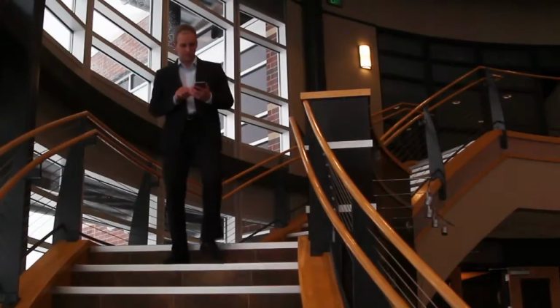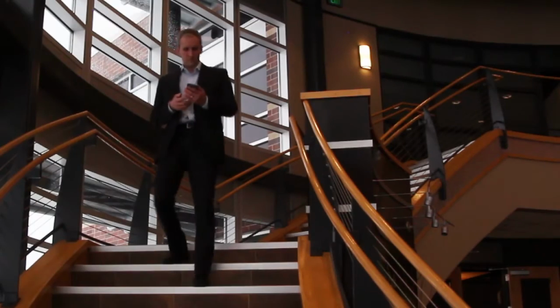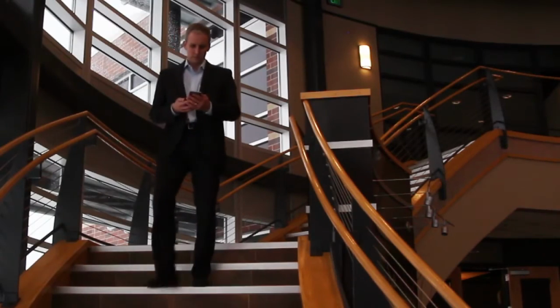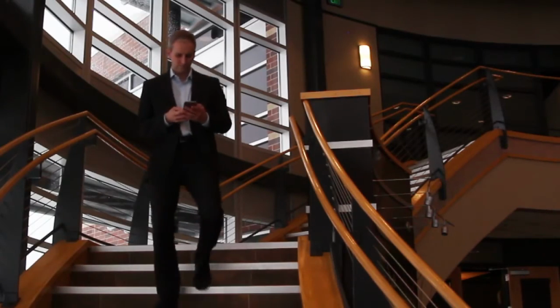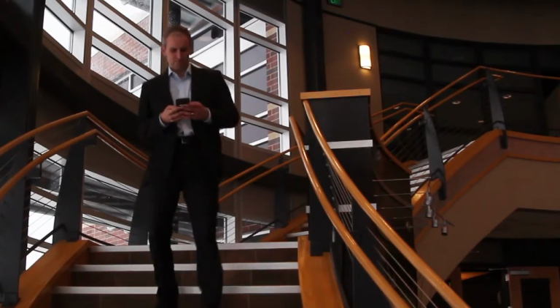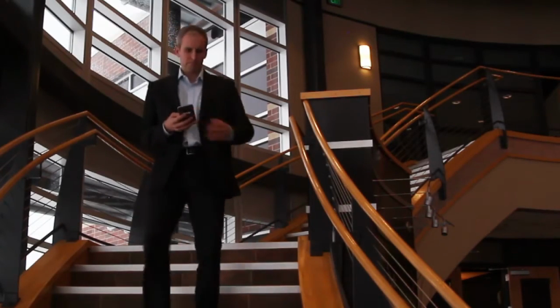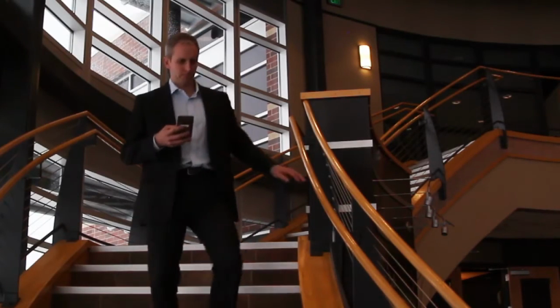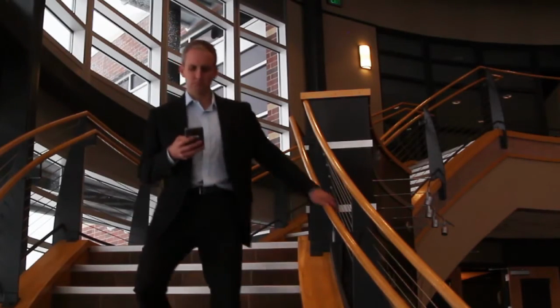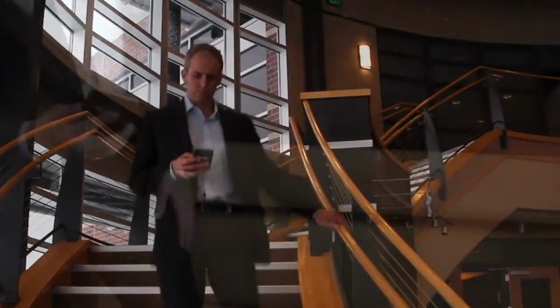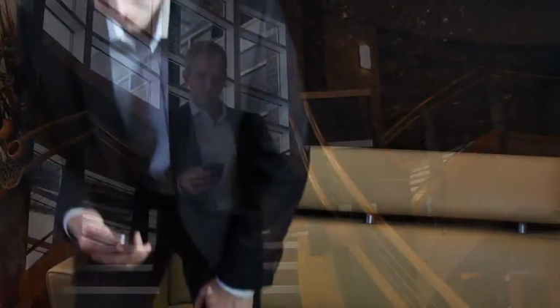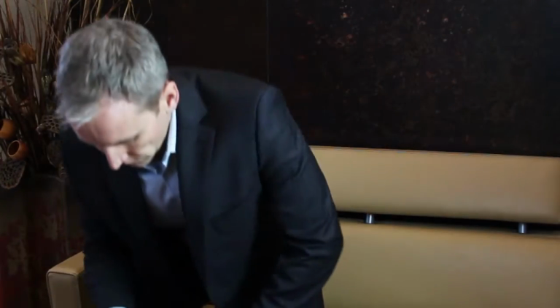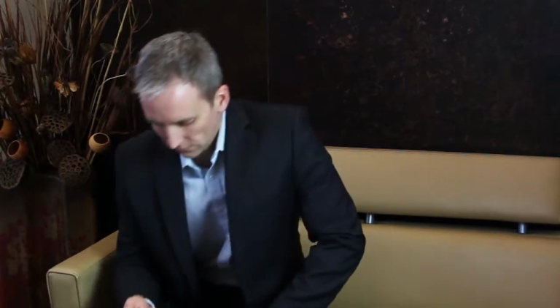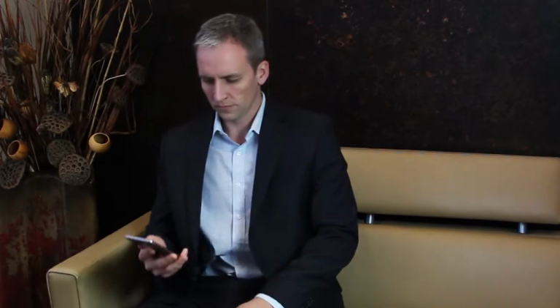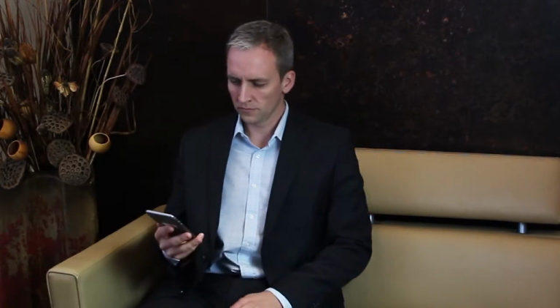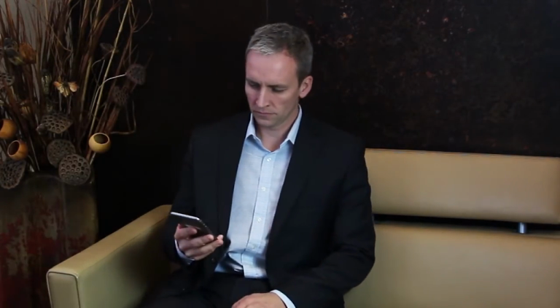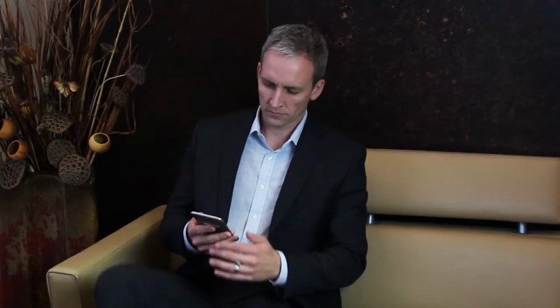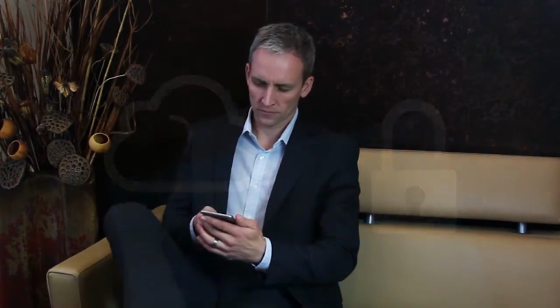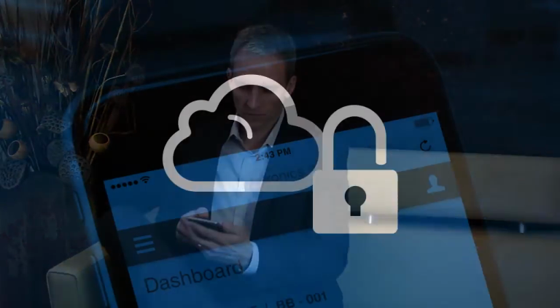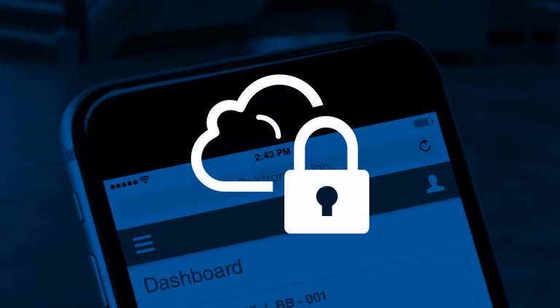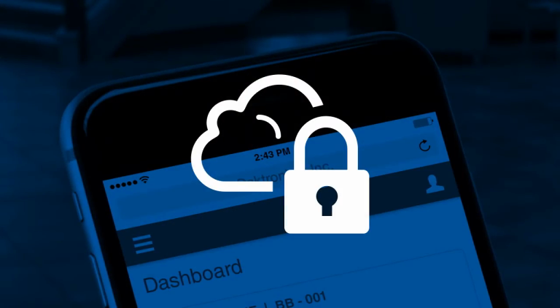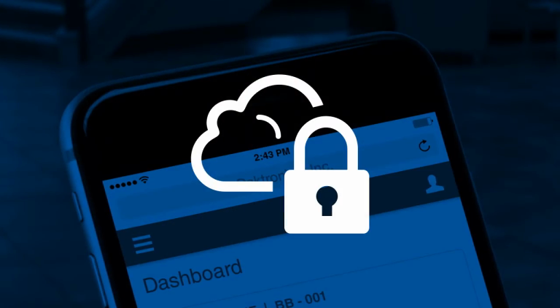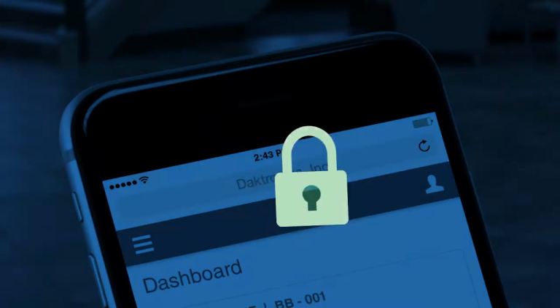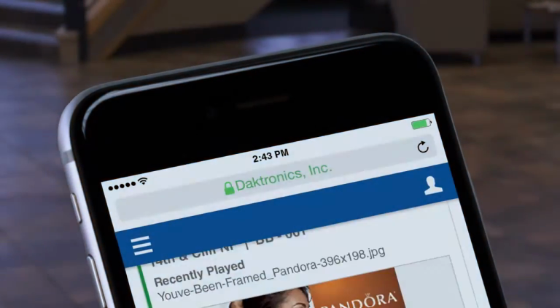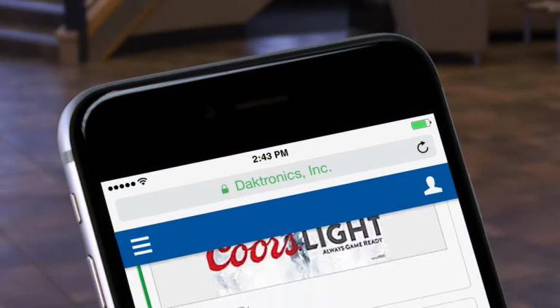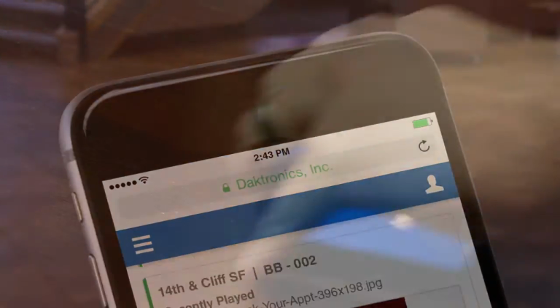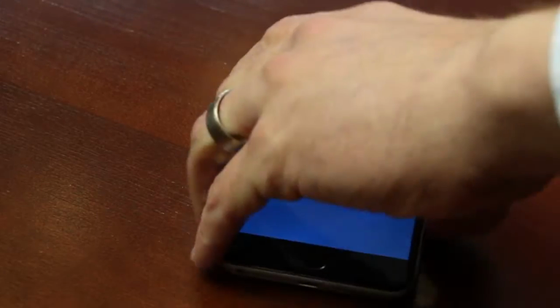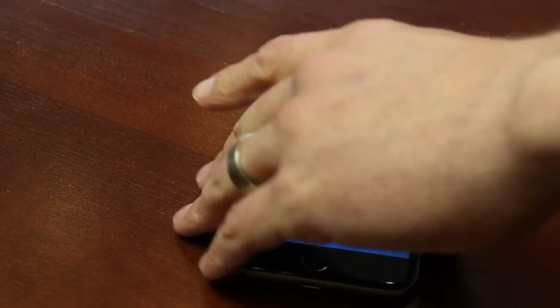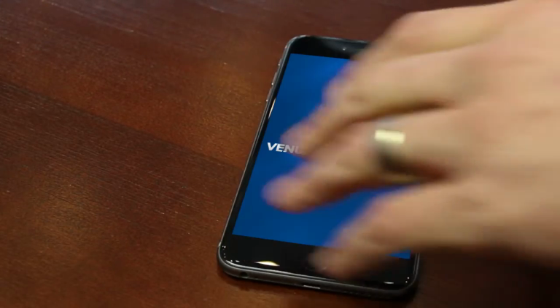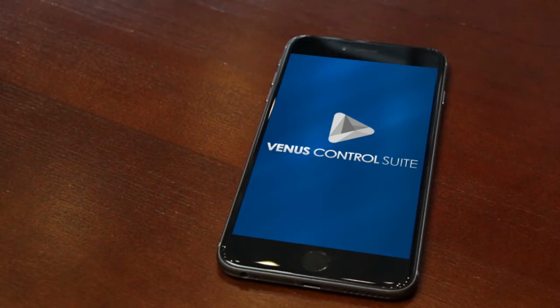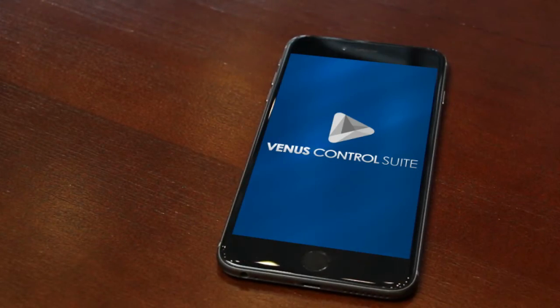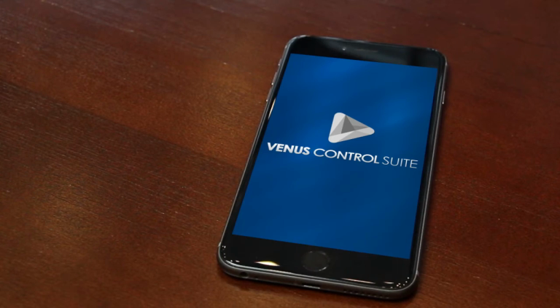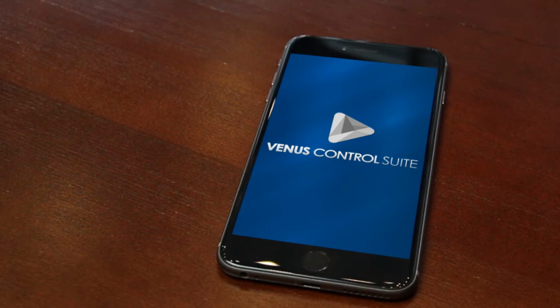The best part? Anything you do in Venus, you can do from anywhere you have an internet connection through our secure cloud-based system. See what the Venus Control Suite can do for you.